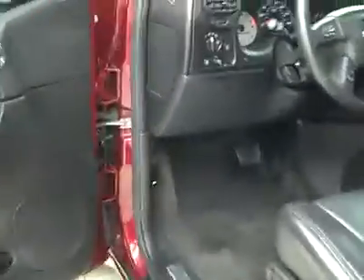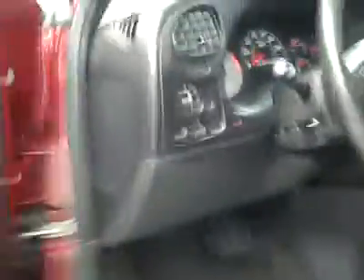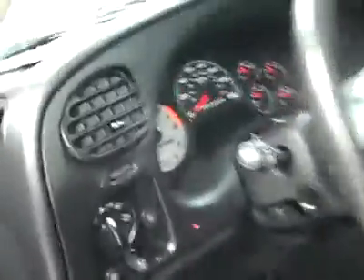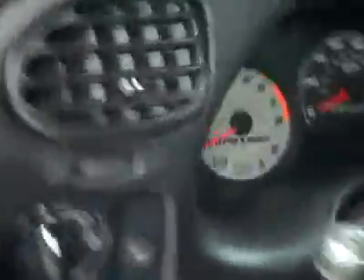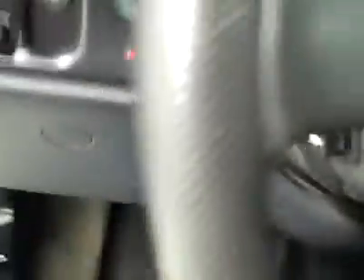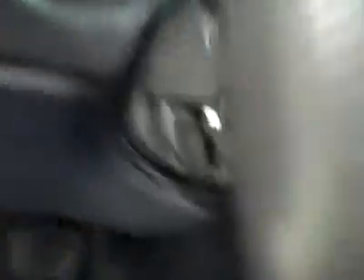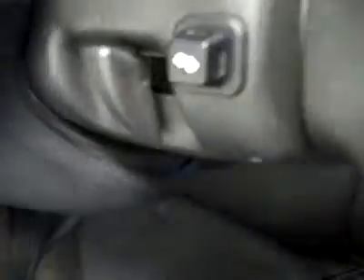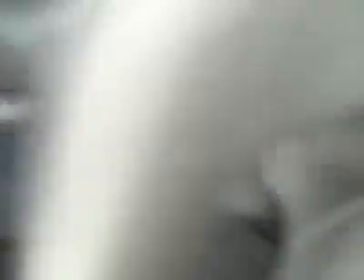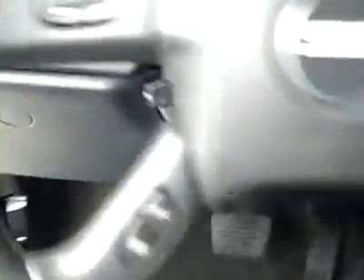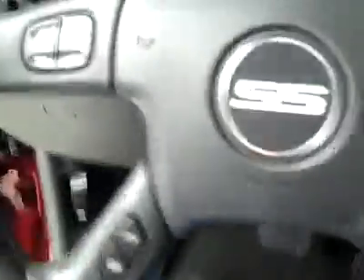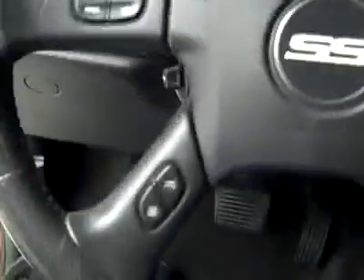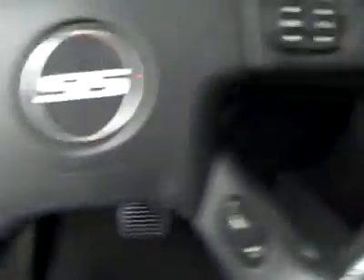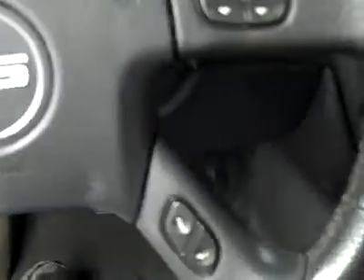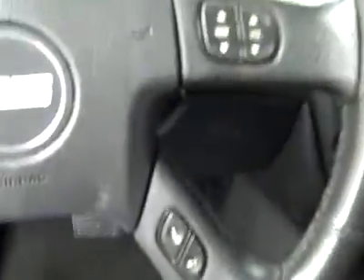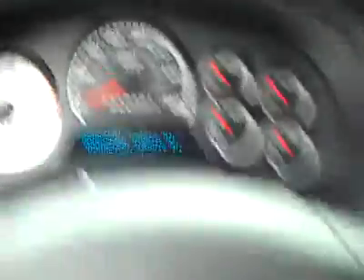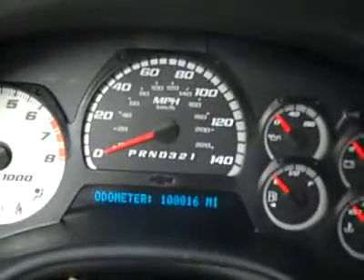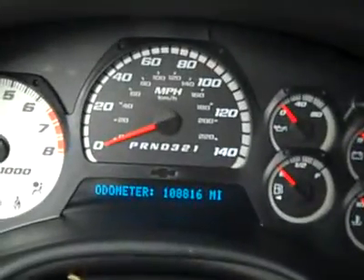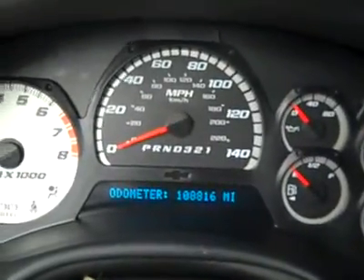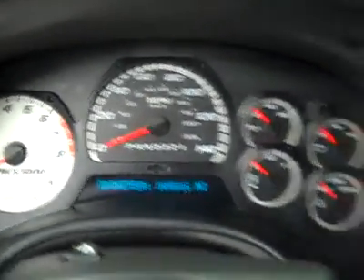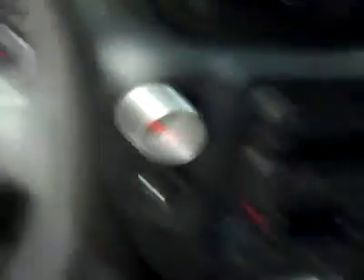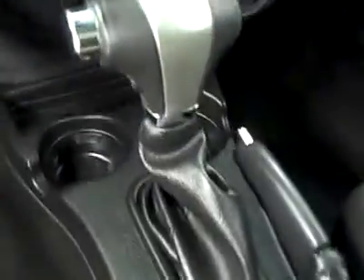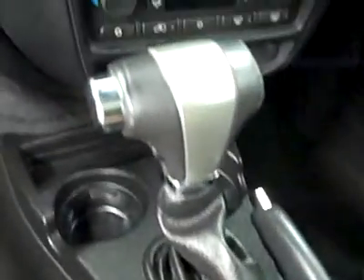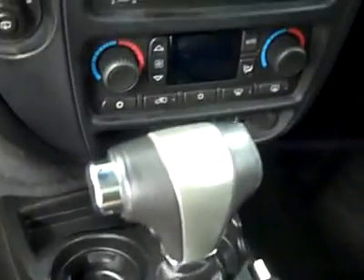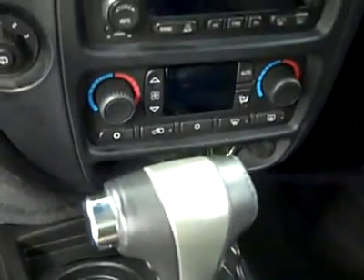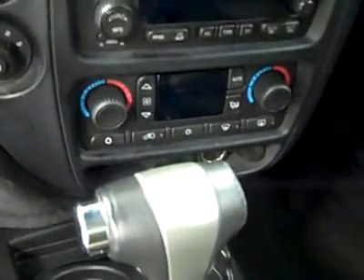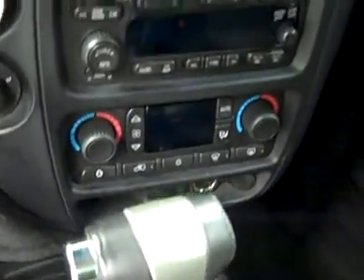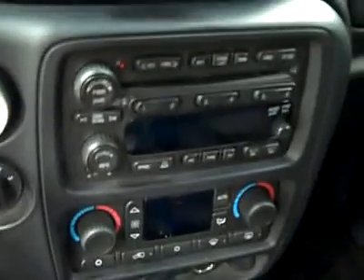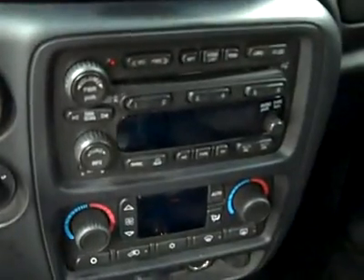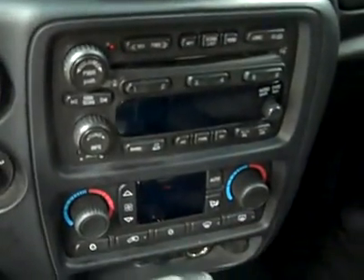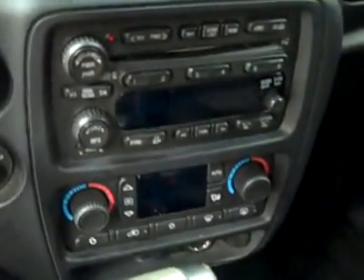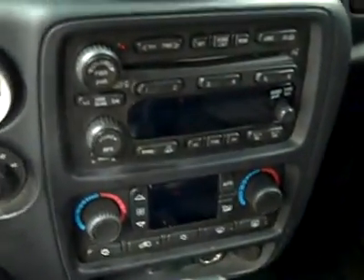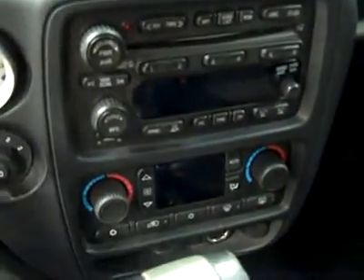Hopping inside, power adjustable pedals, a multi-function steering wheel. You can see here there are 108,000 miles. Center console shifter, dual climate controls, CD player and radio.